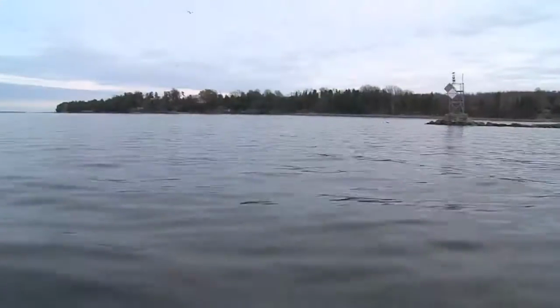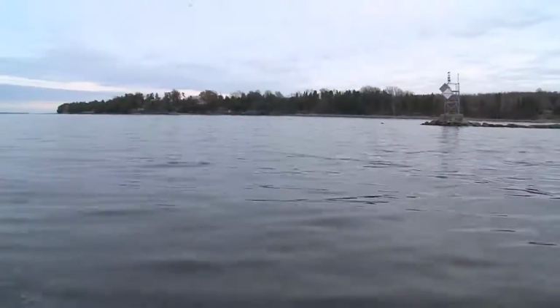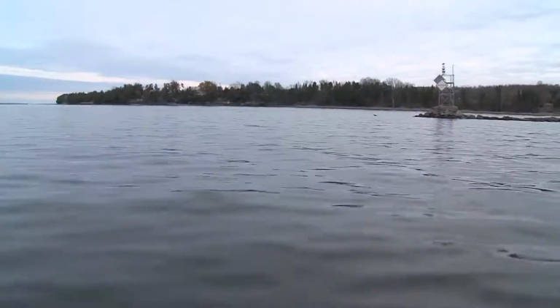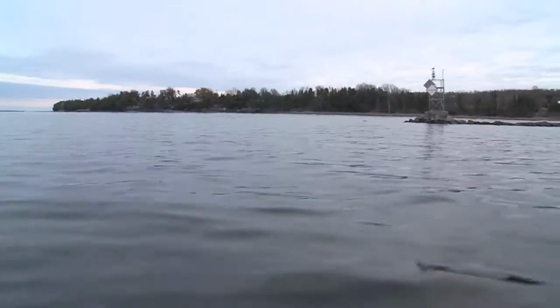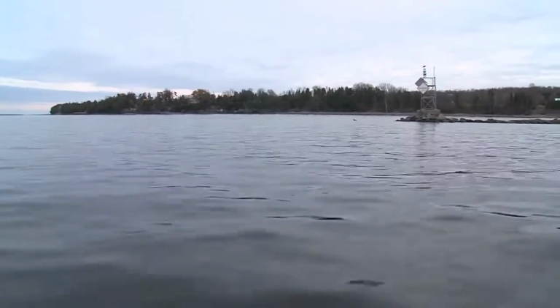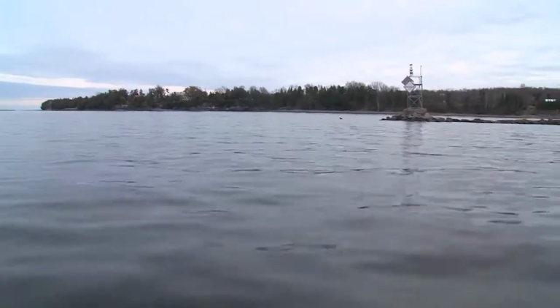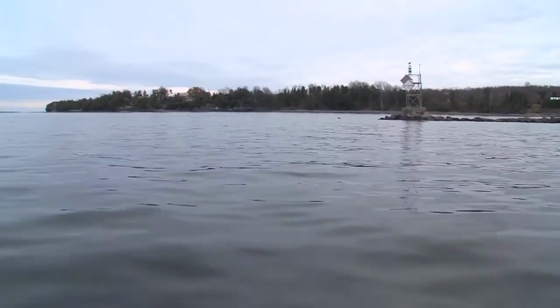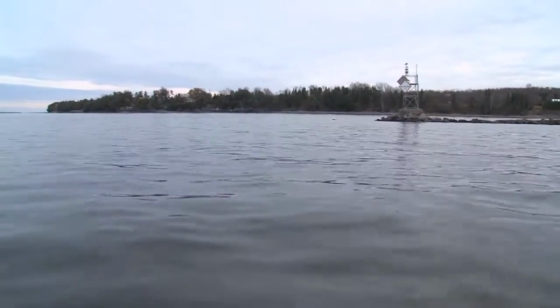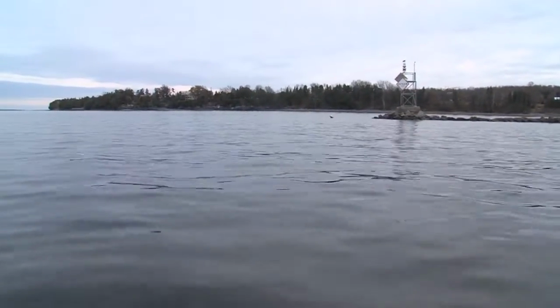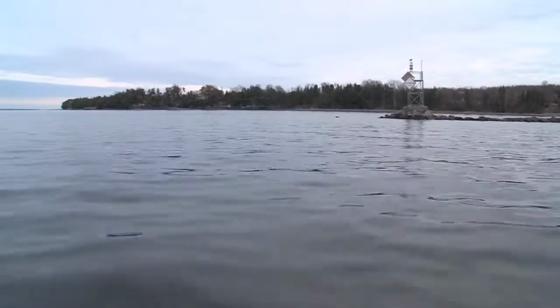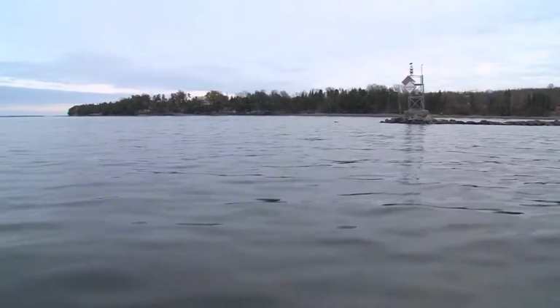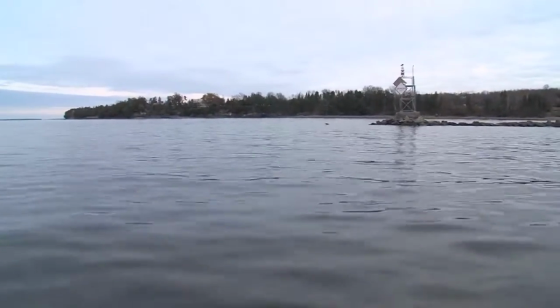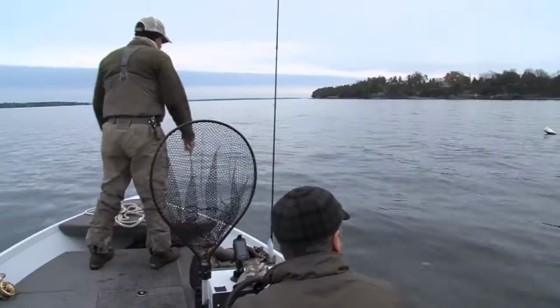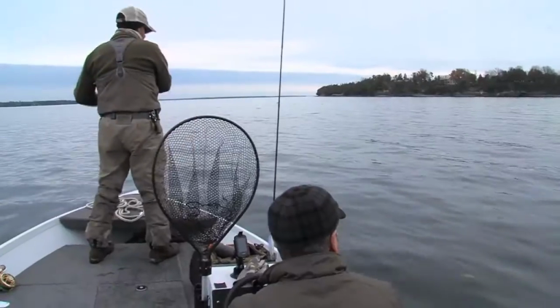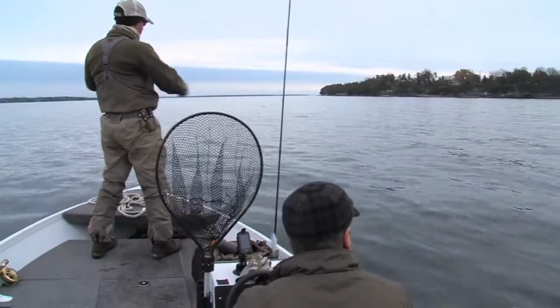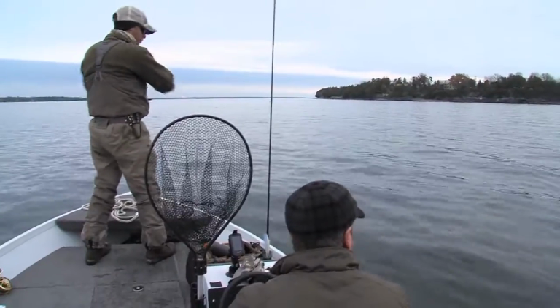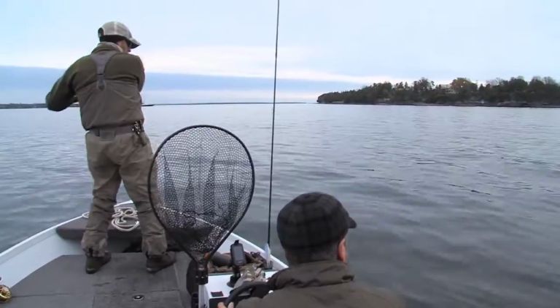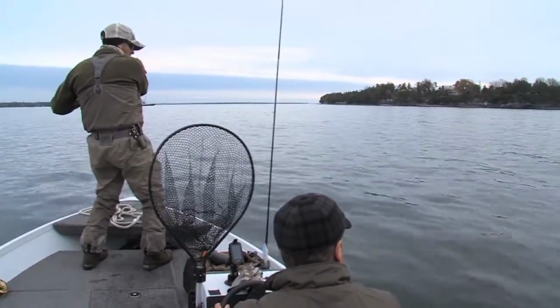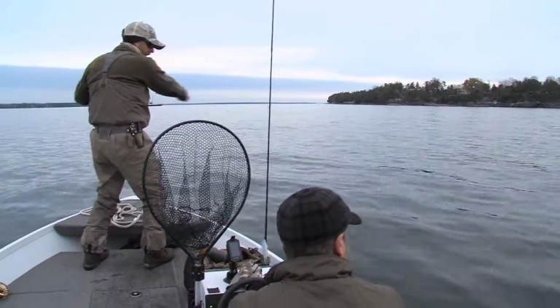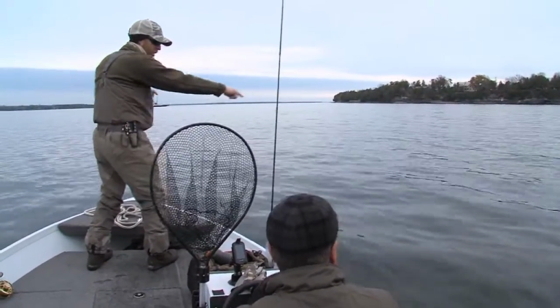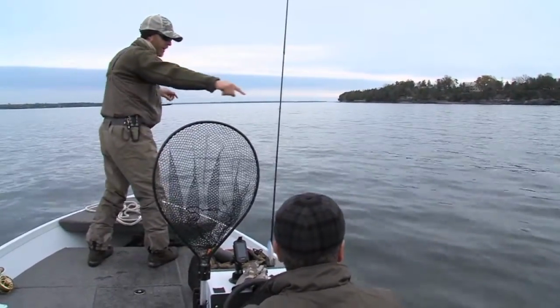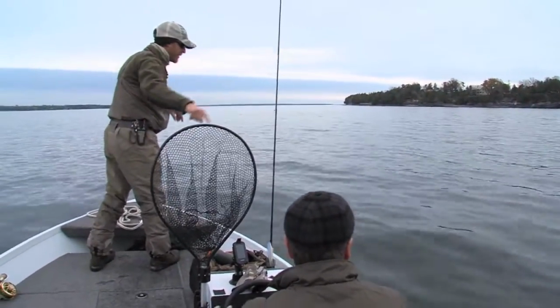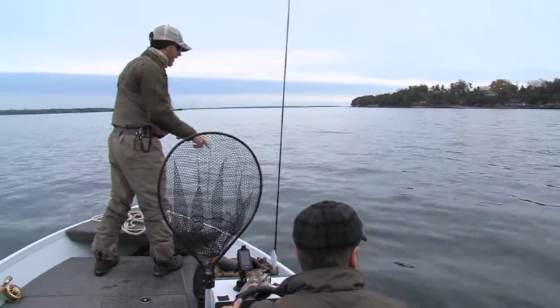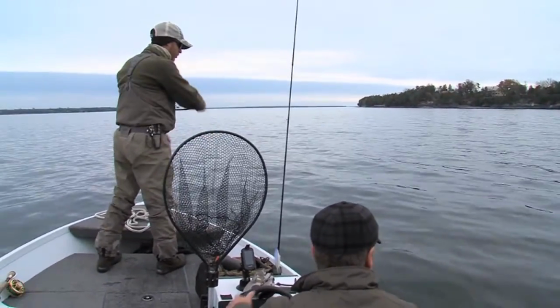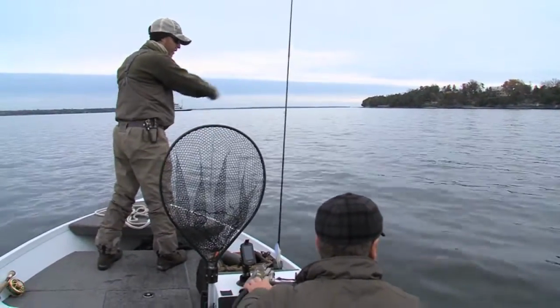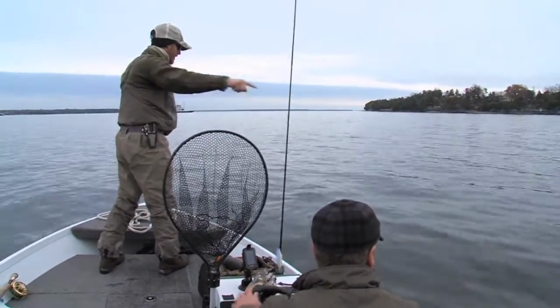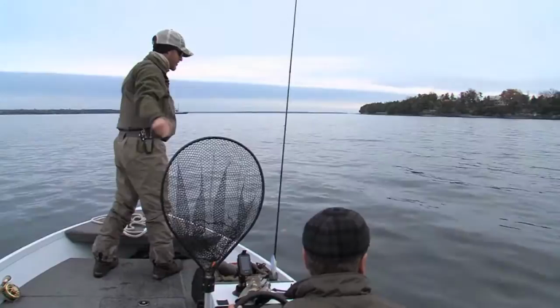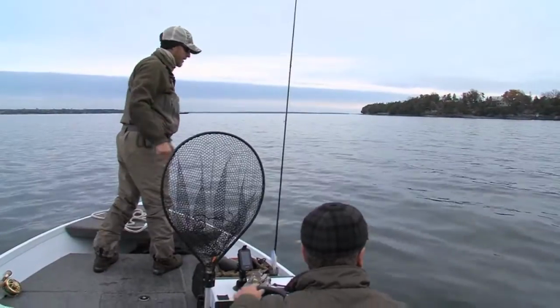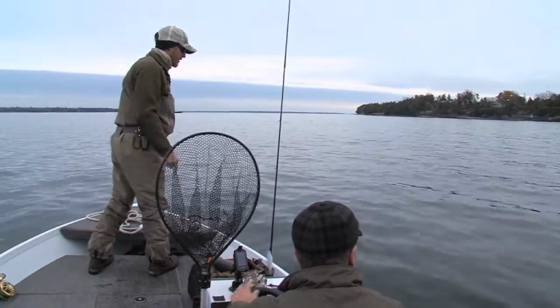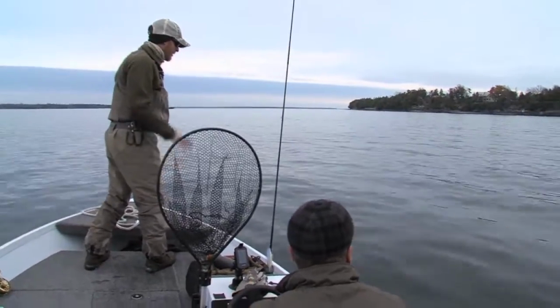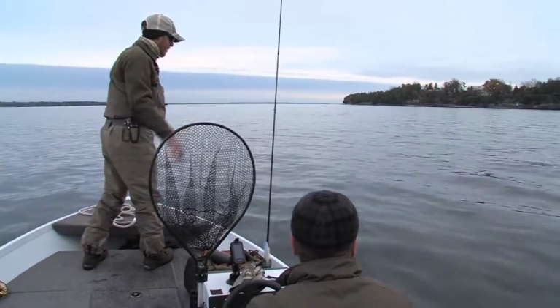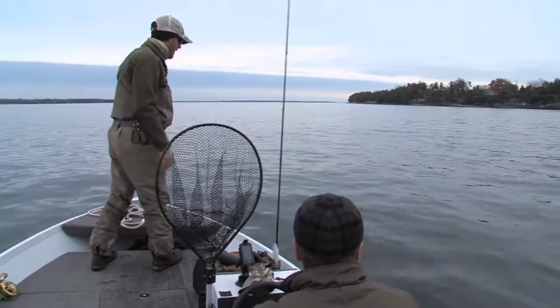We want to be out there at the end of that jetty. The fish swing right in alongside this rock pile and cruise right along the edge in small pods.